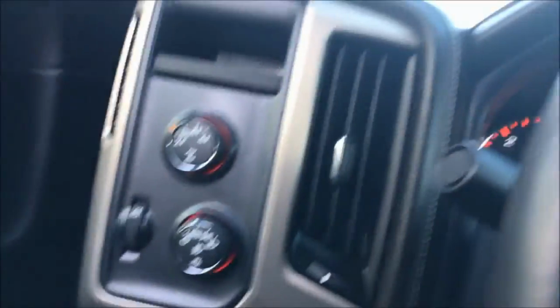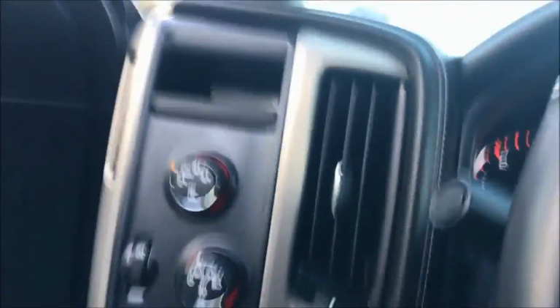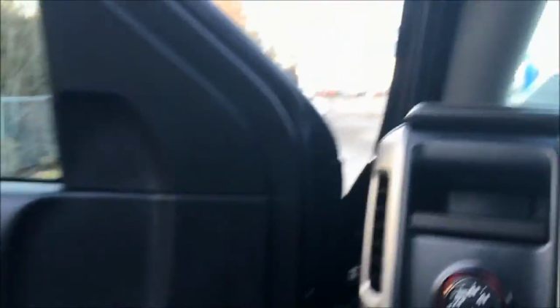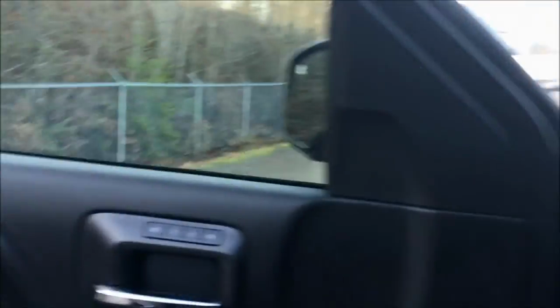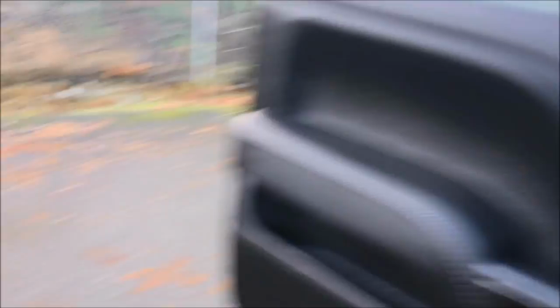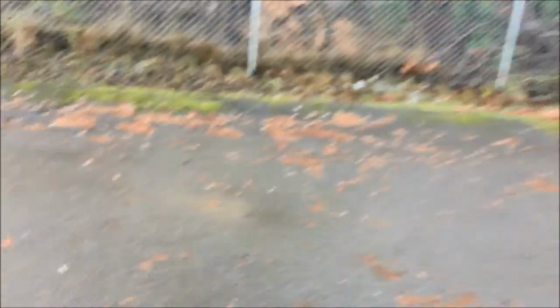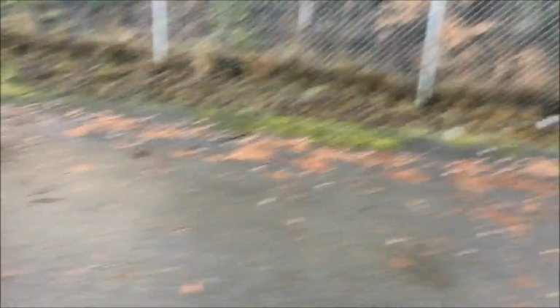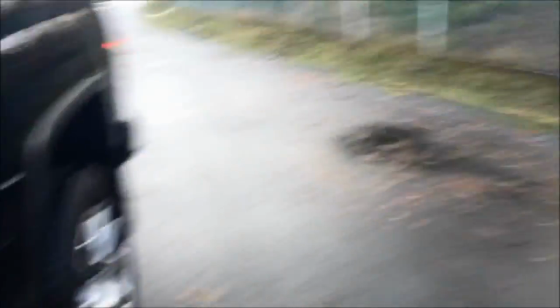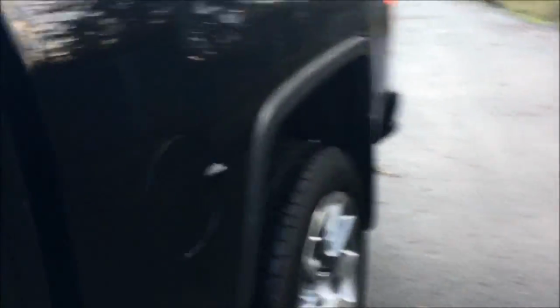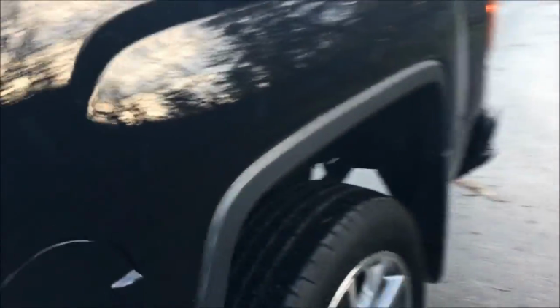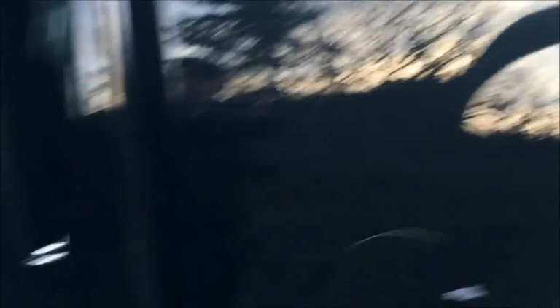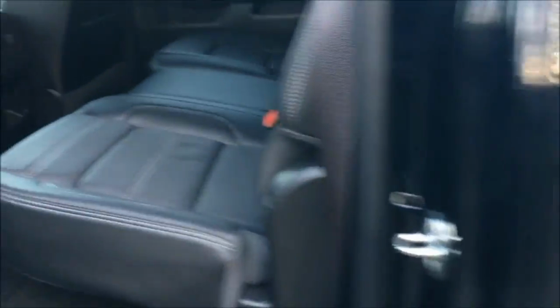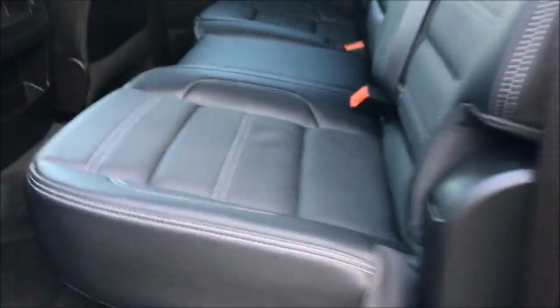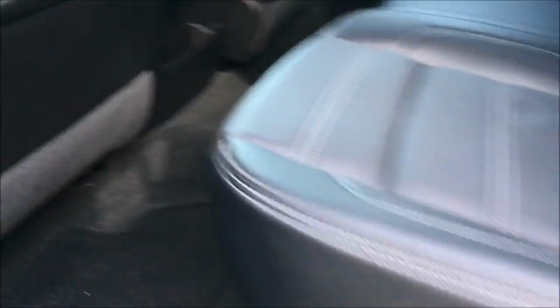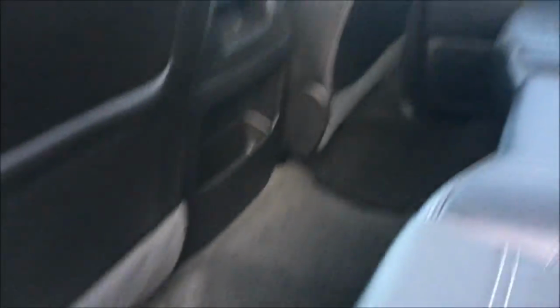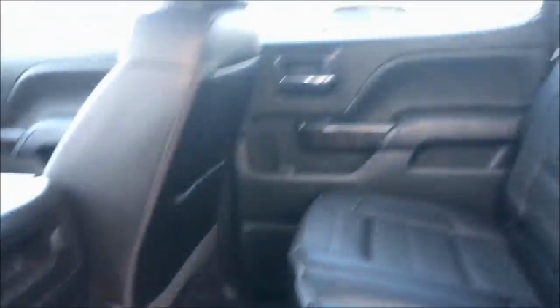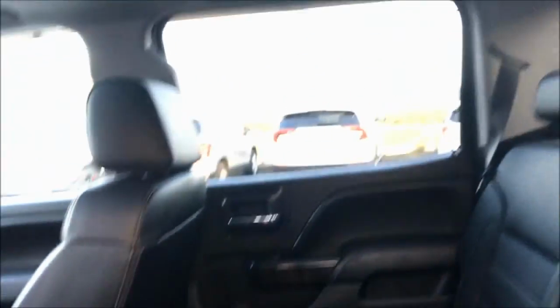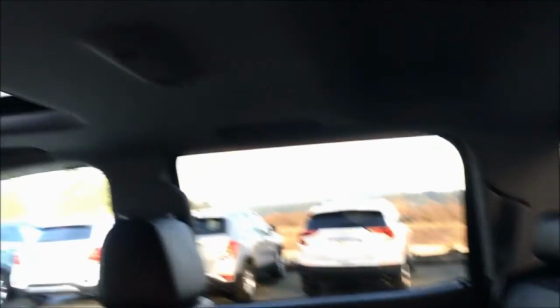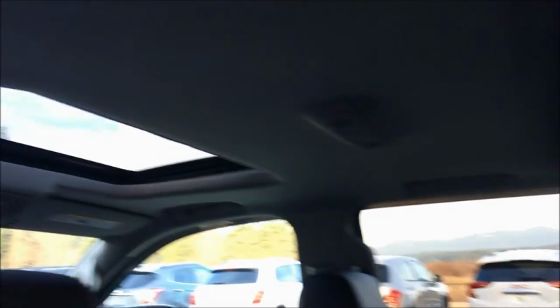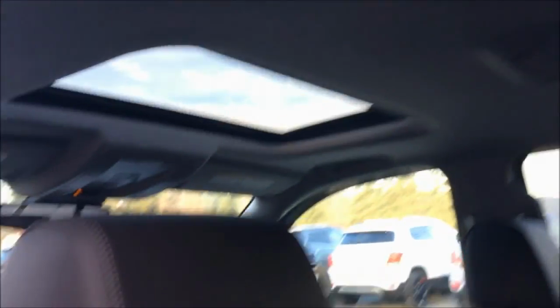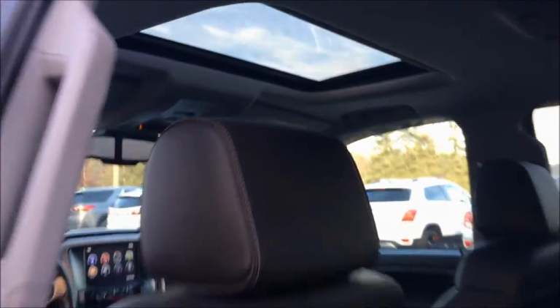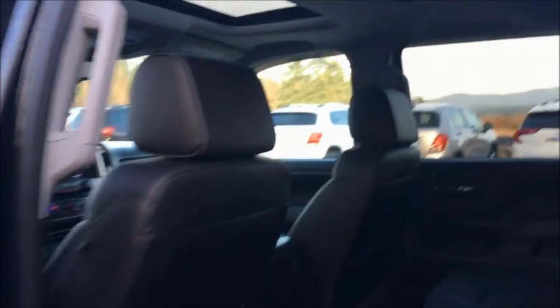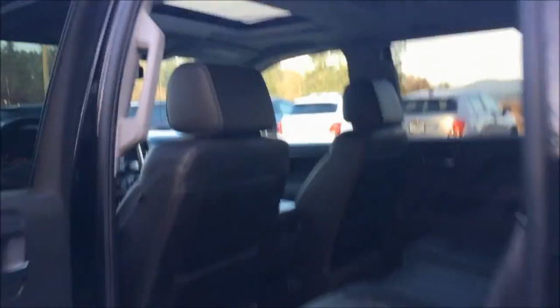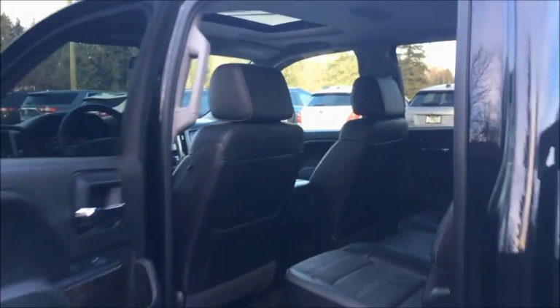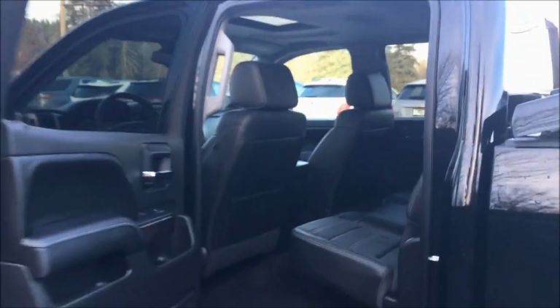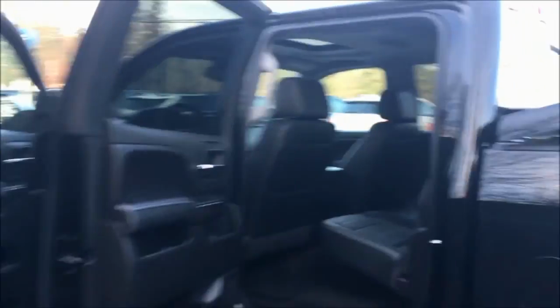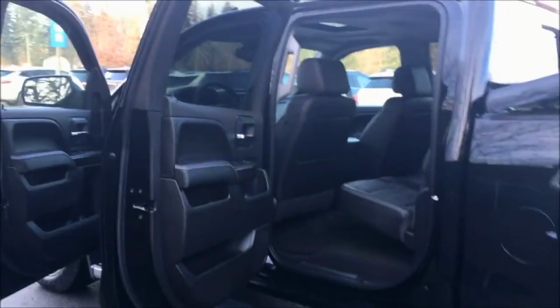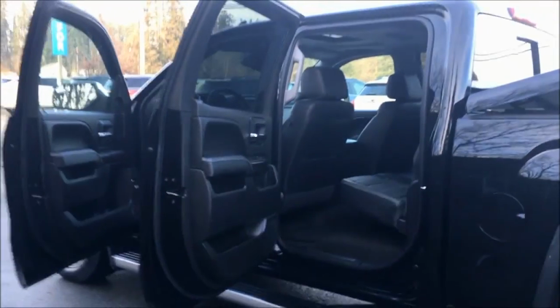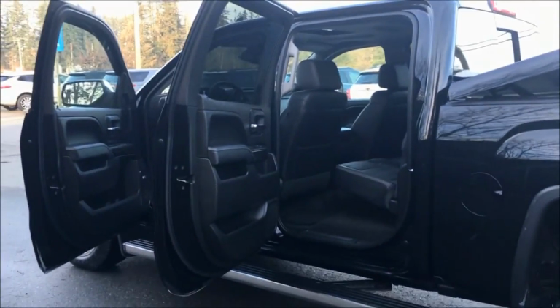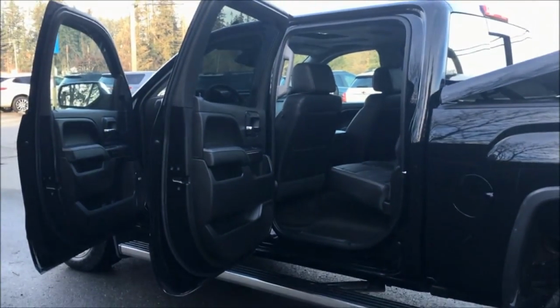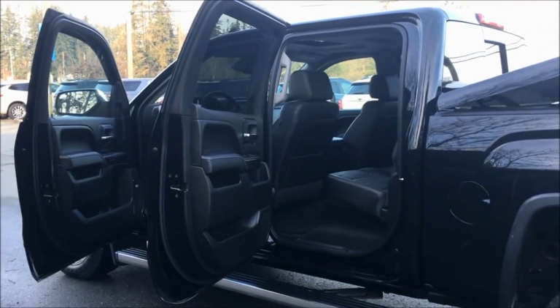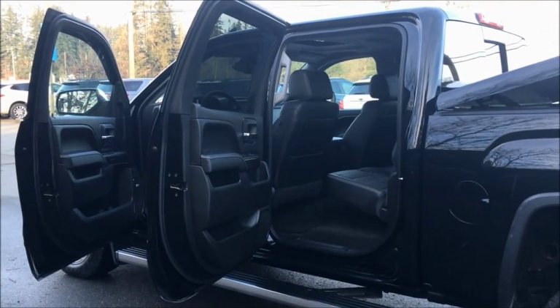It's a crew cab. You got your leather seats — nice, comfortable leather. Plenty of space in the back. Well, that's a lot to talk about, but that's what you get when you're talking about a Denali. See you all later.